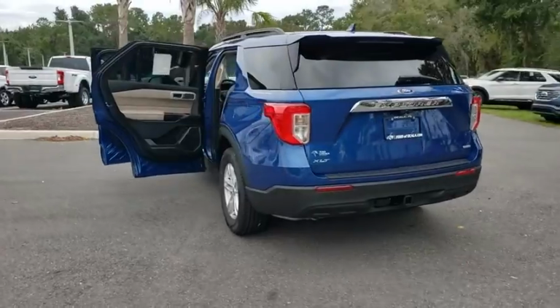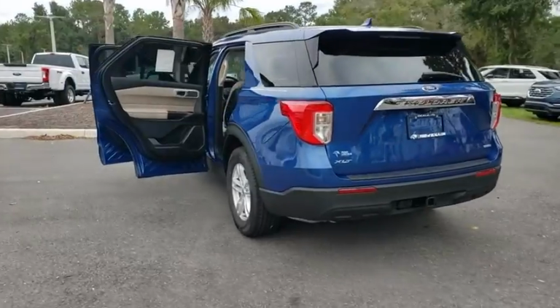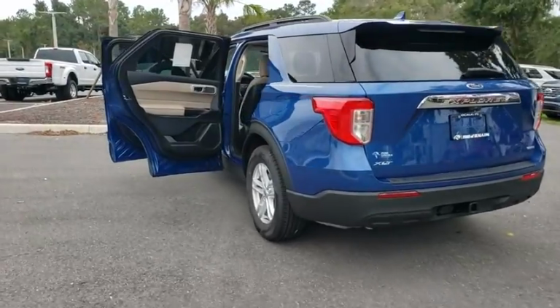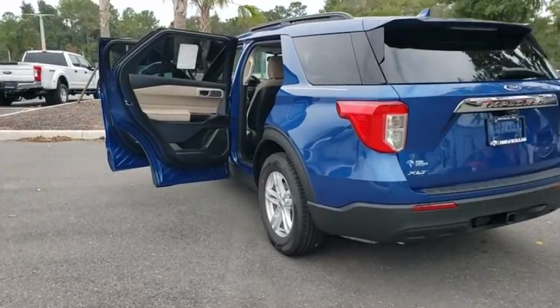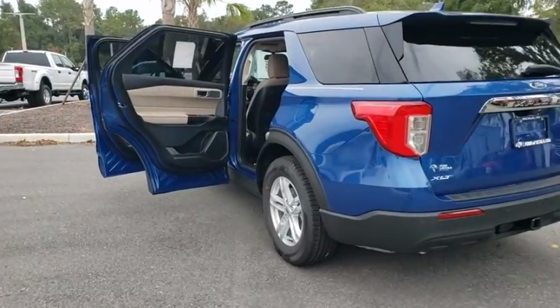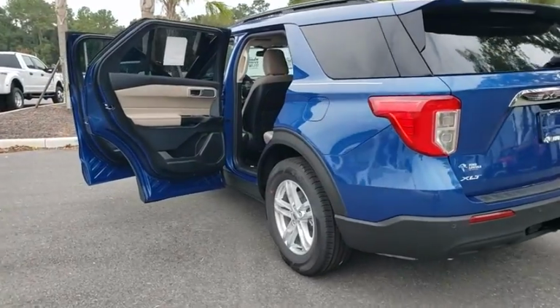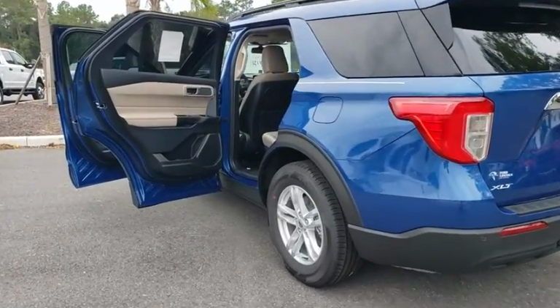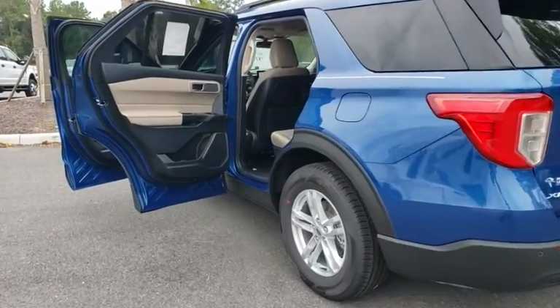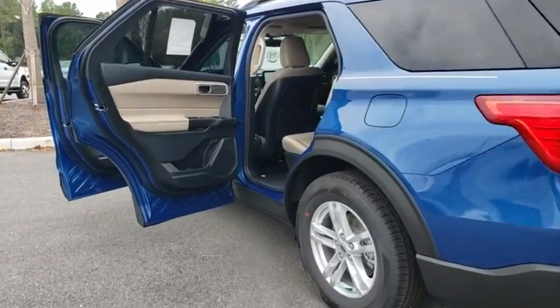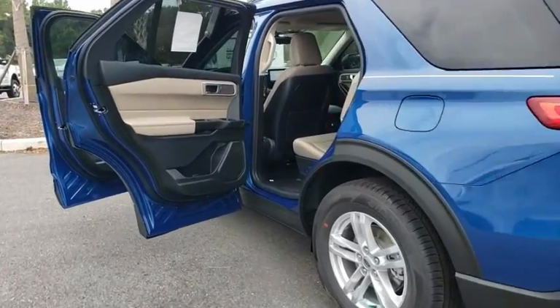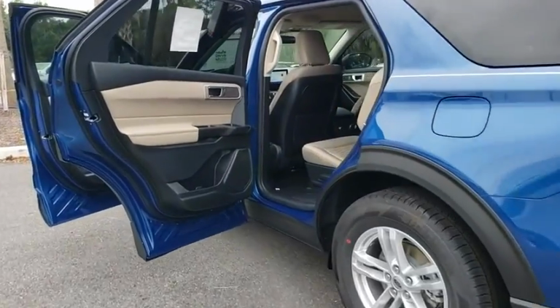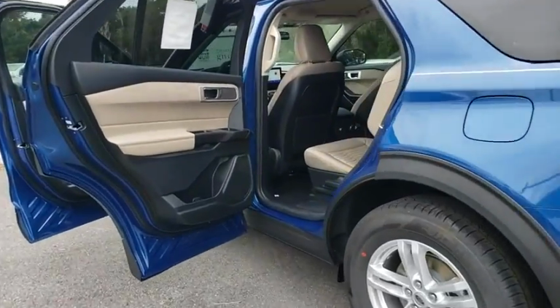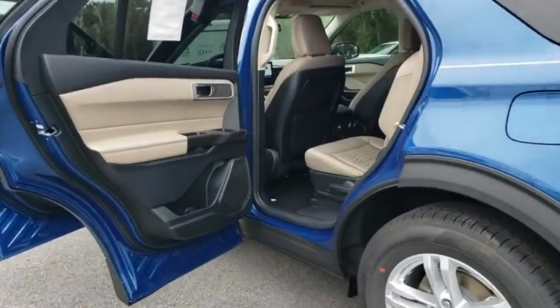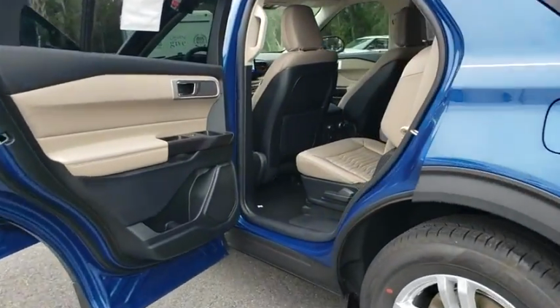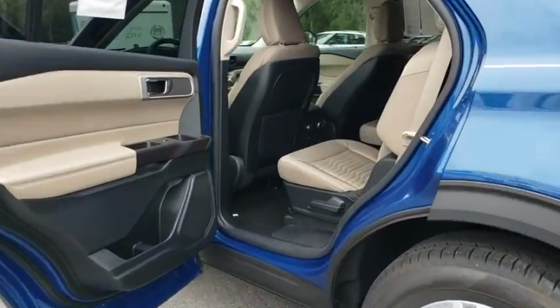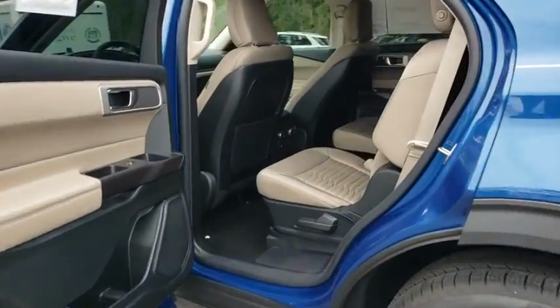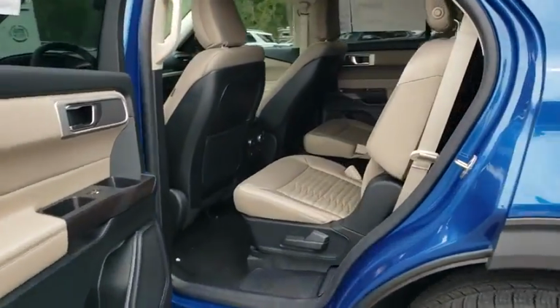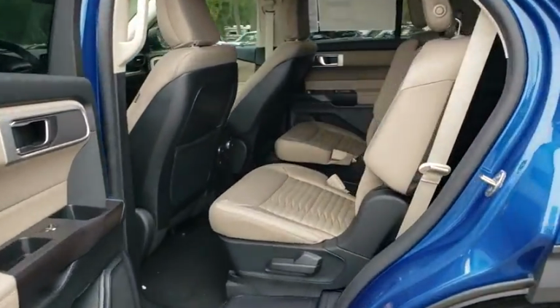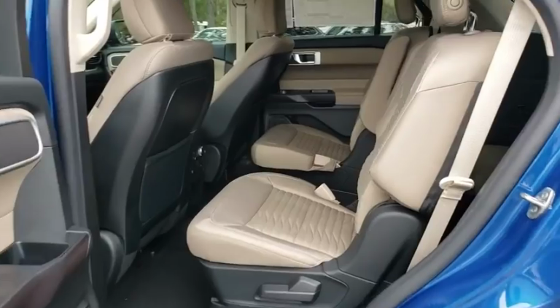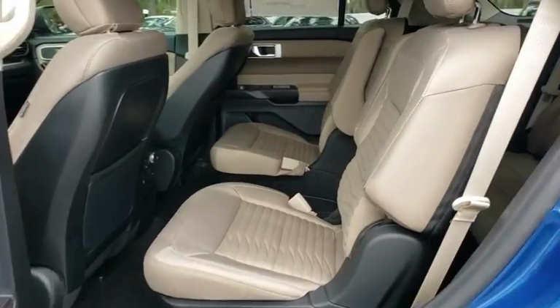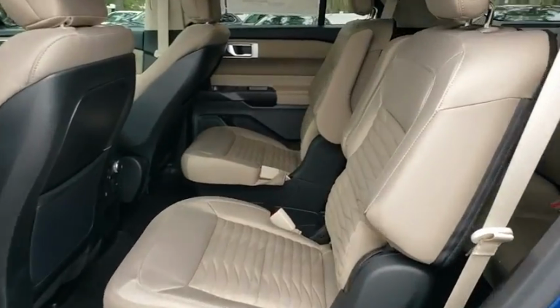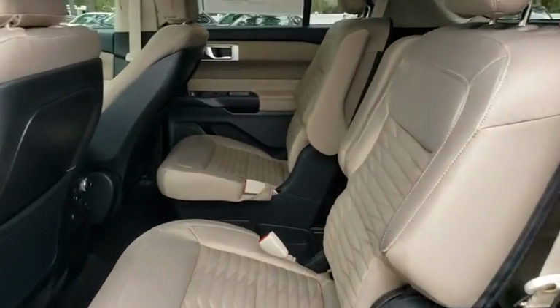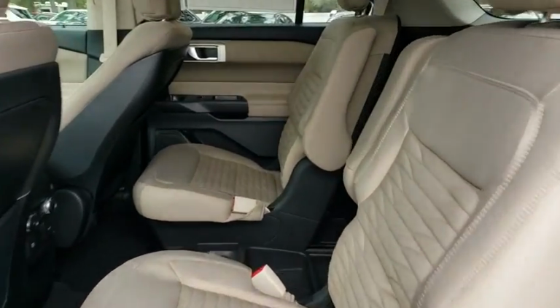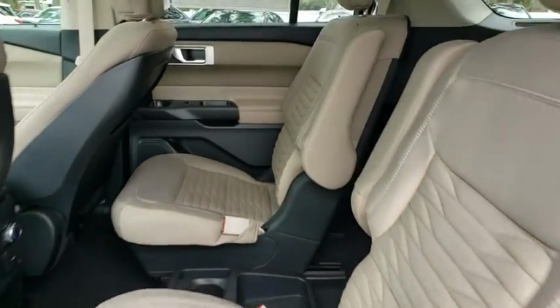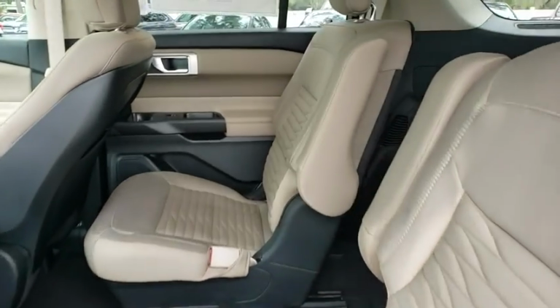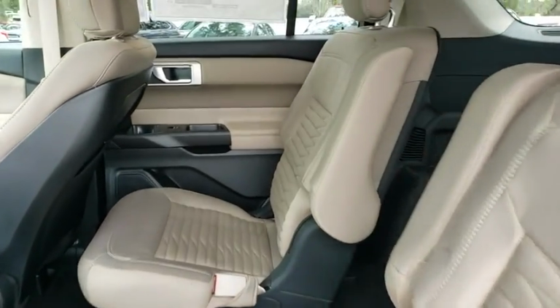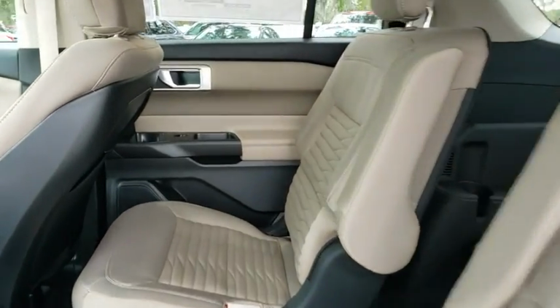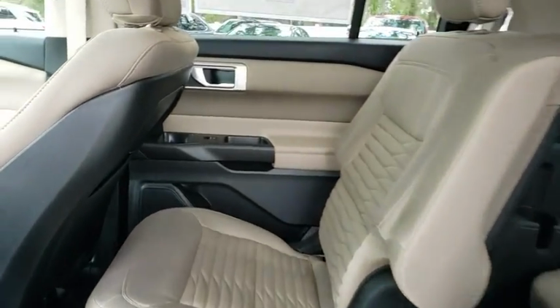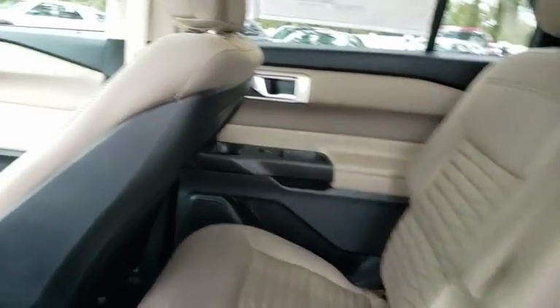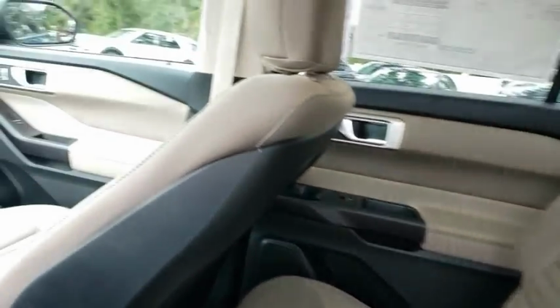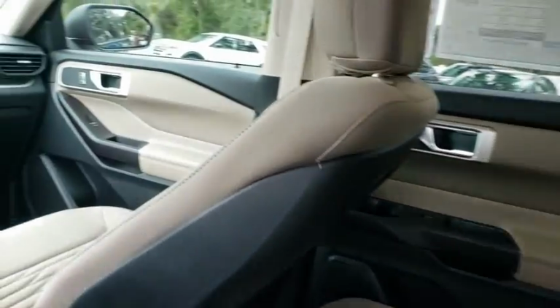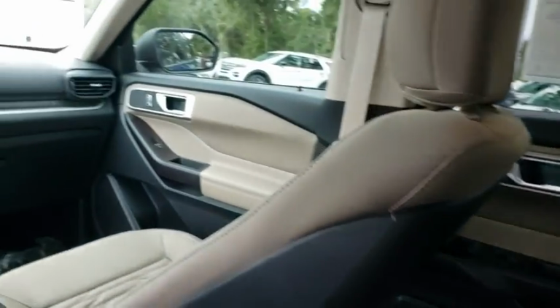Leather-wrapped steering wheel, adjustable steering wheel, power steering, keyless start, aluminum wheels, cruise control, floor mats, four-wheel disc brakes.